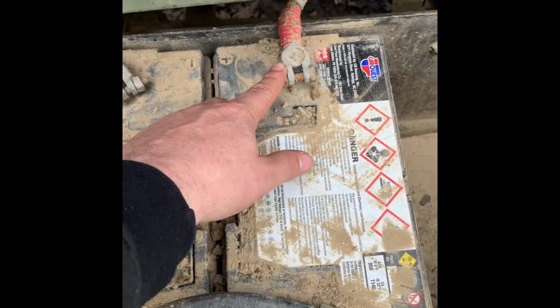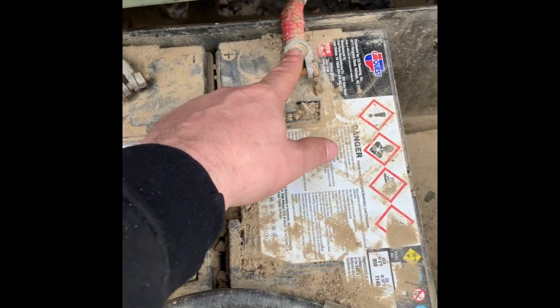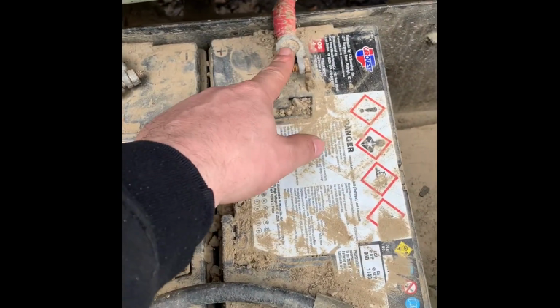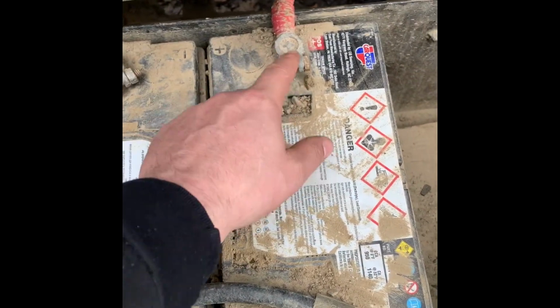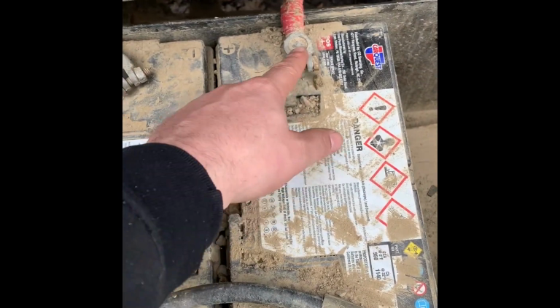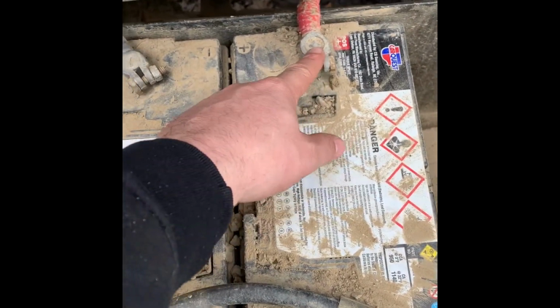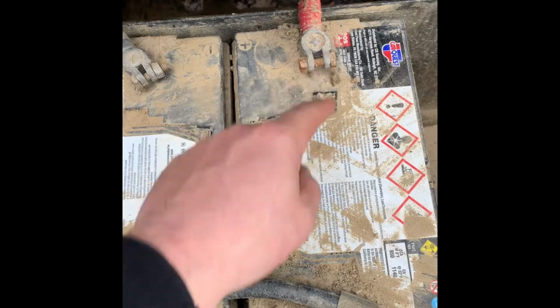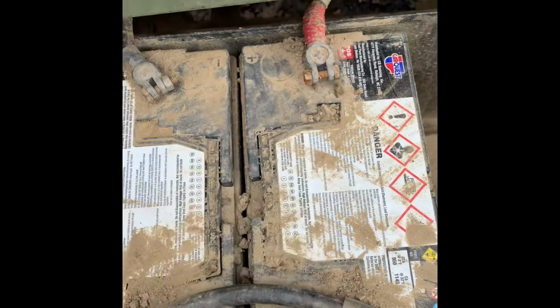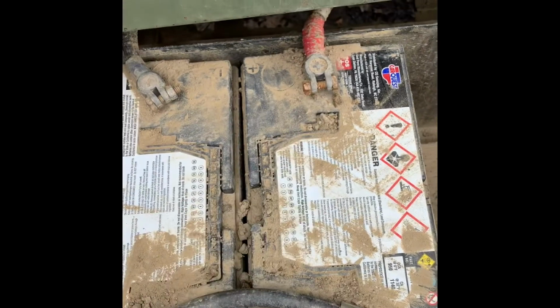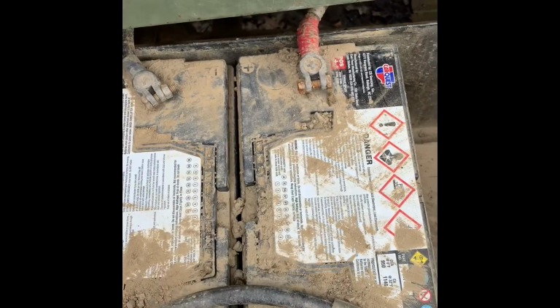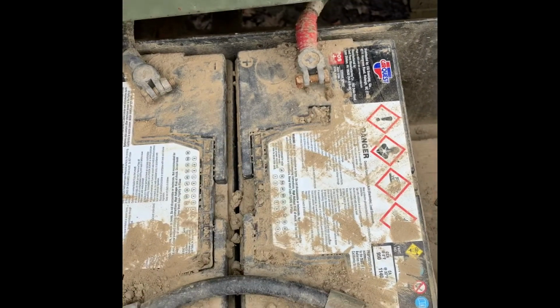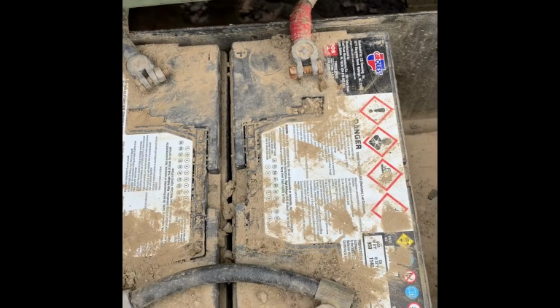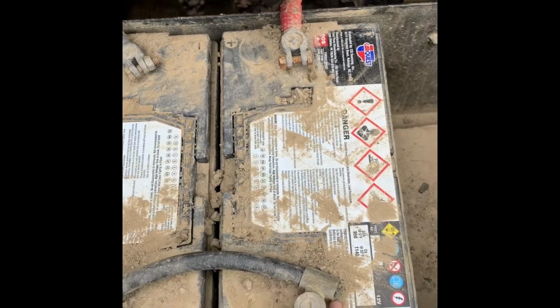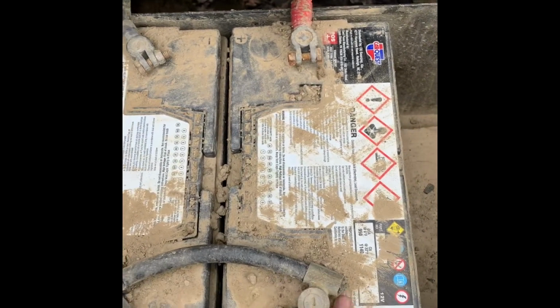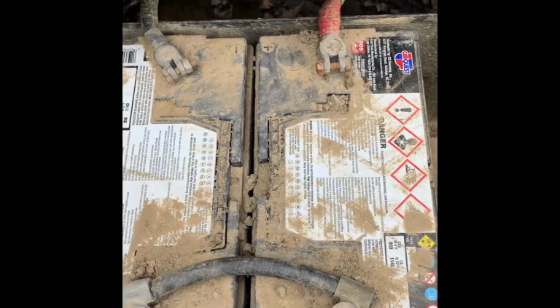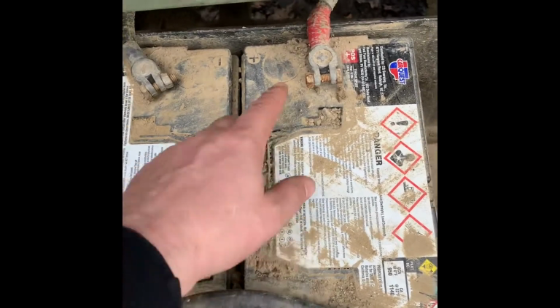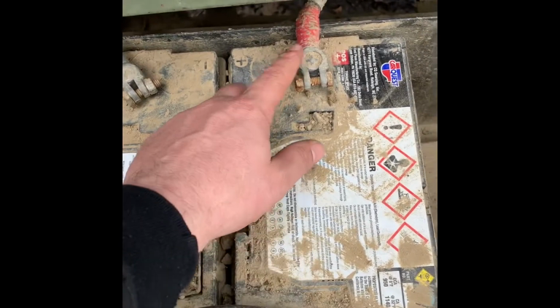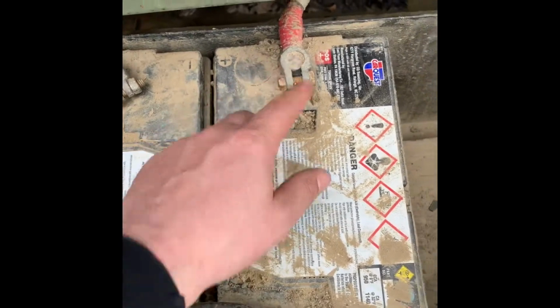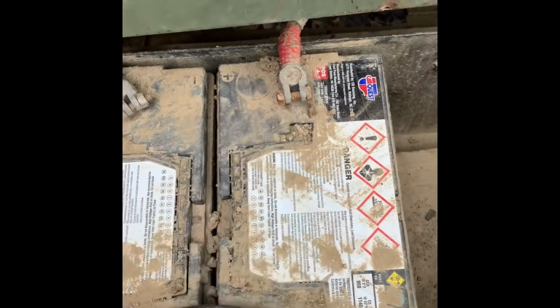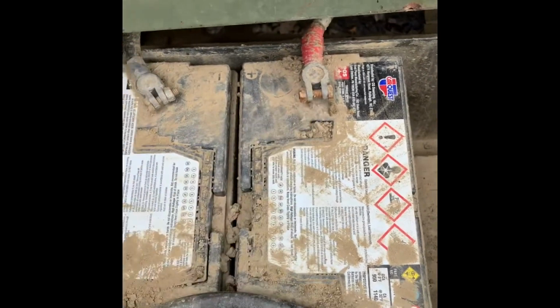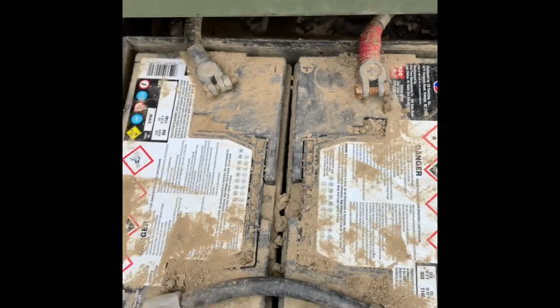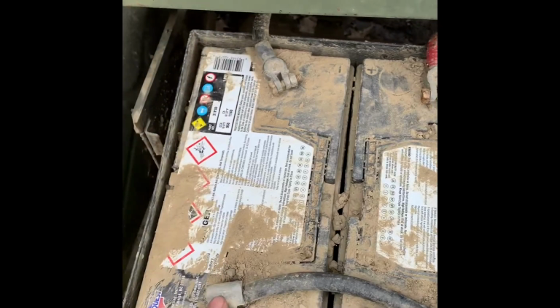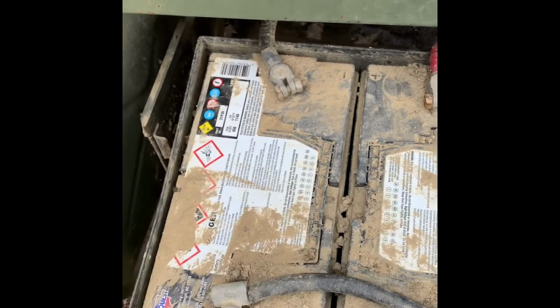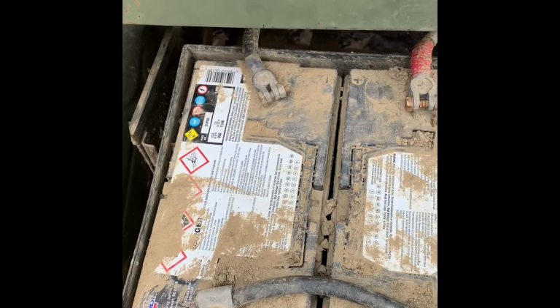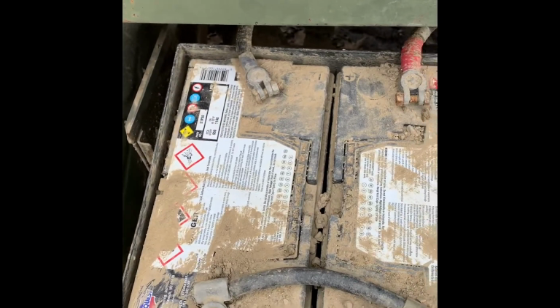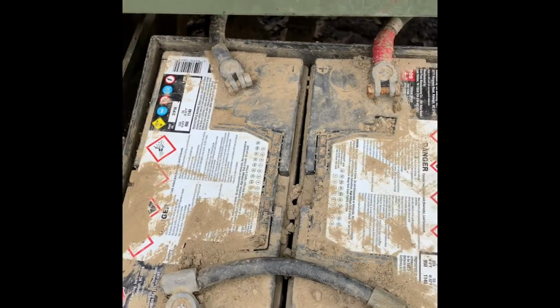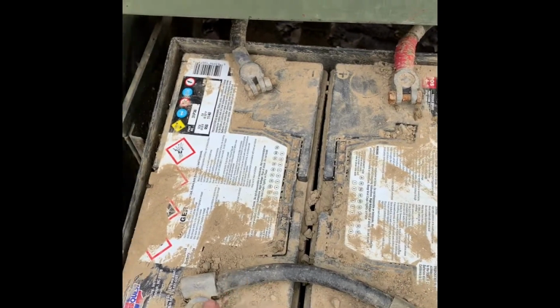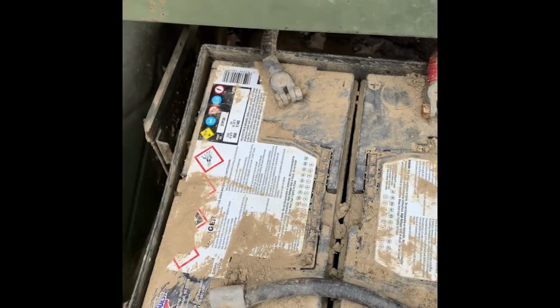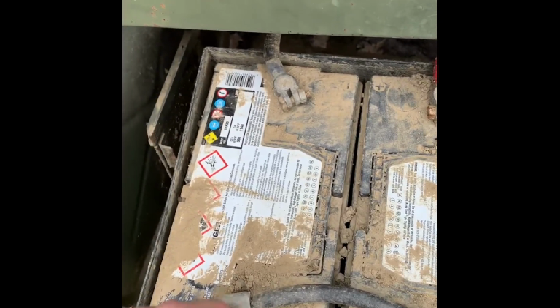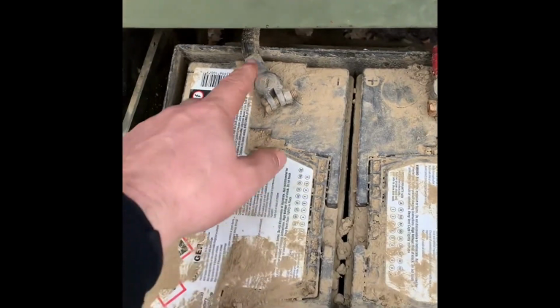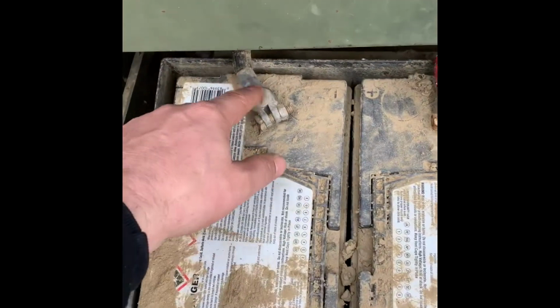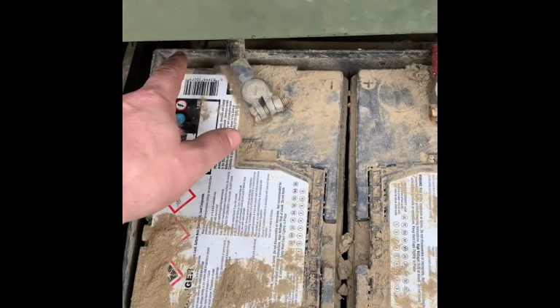I can identify them because the positive is the larger post and the negative is the smaller post, and they are labeled. These two batteries are 12 volts hooked in series — positive to negative, negative to ground.